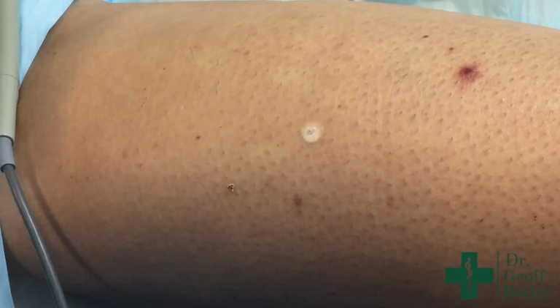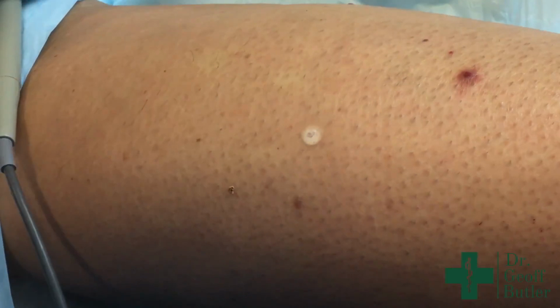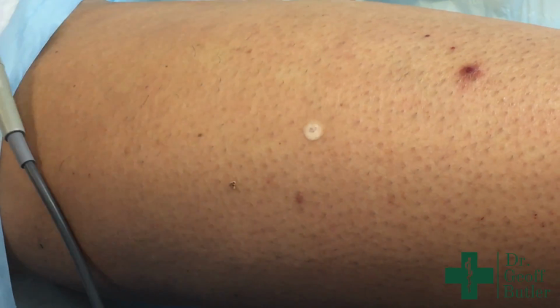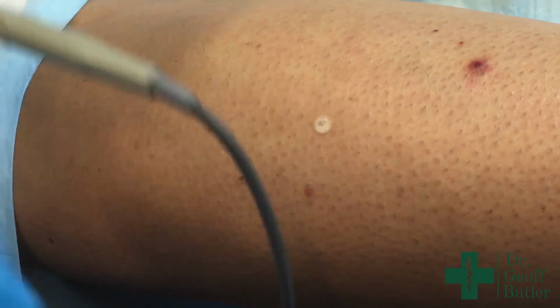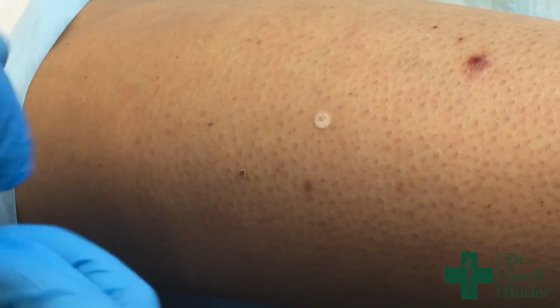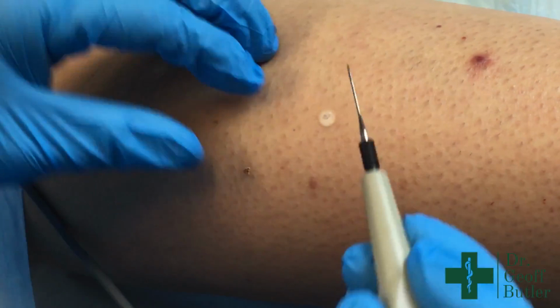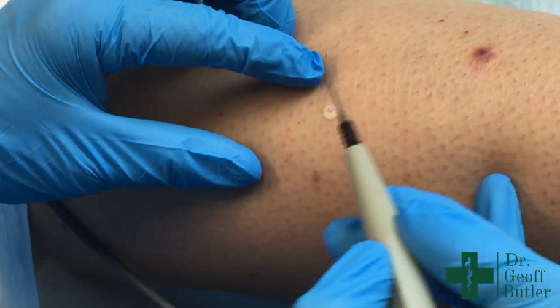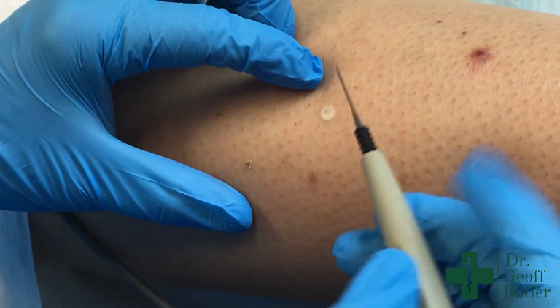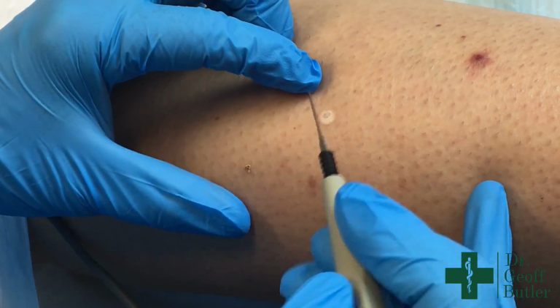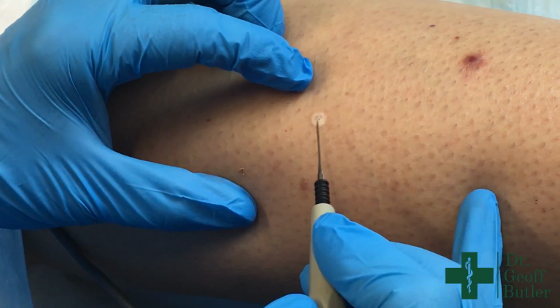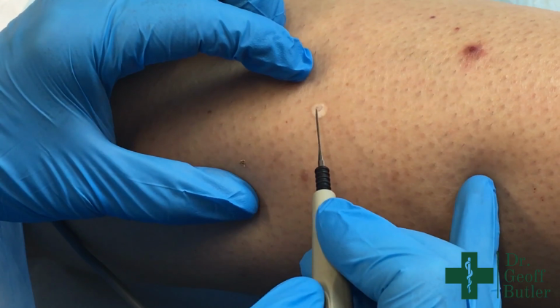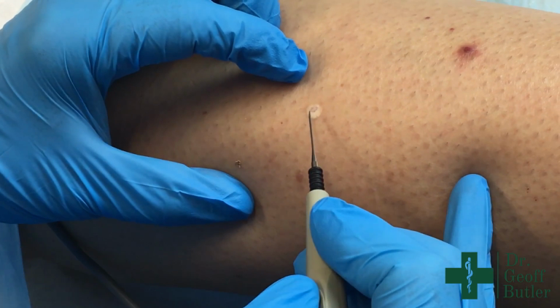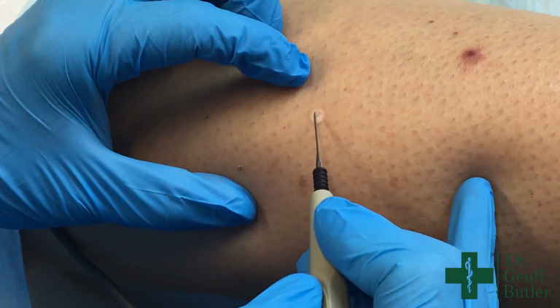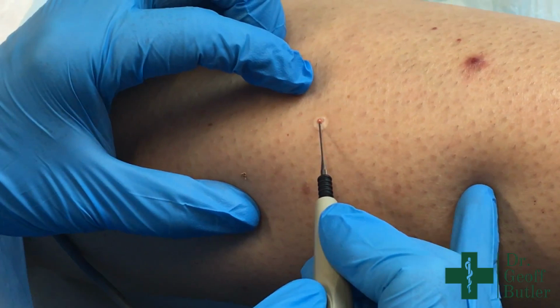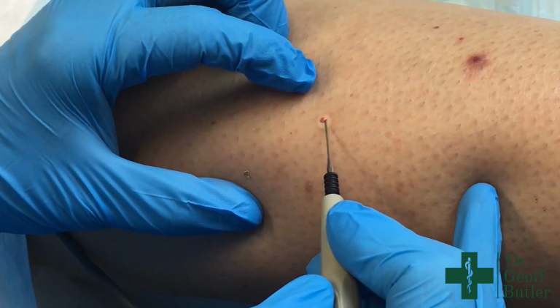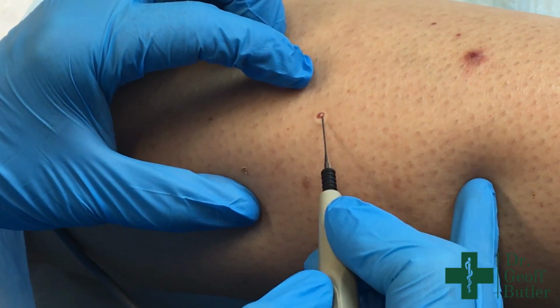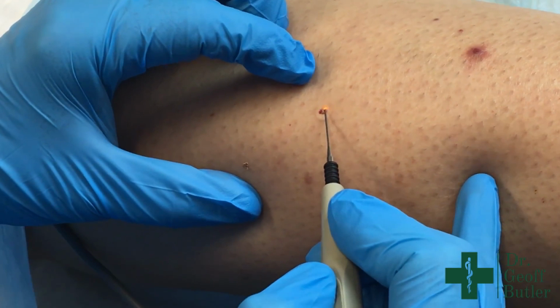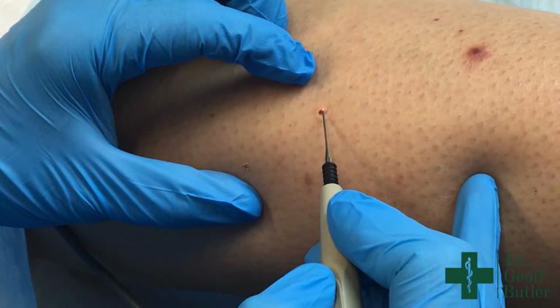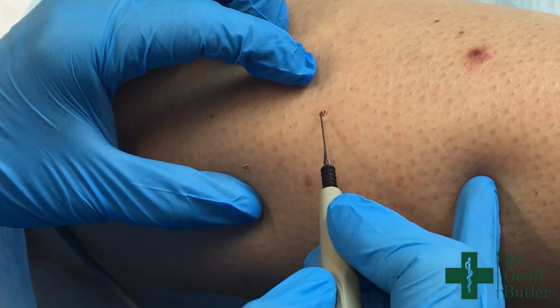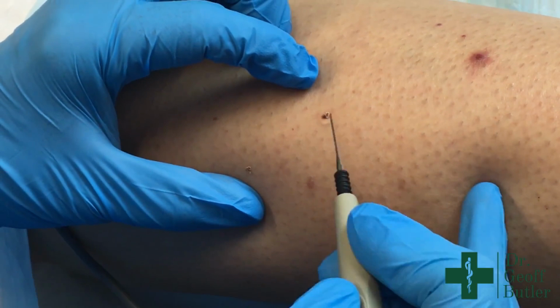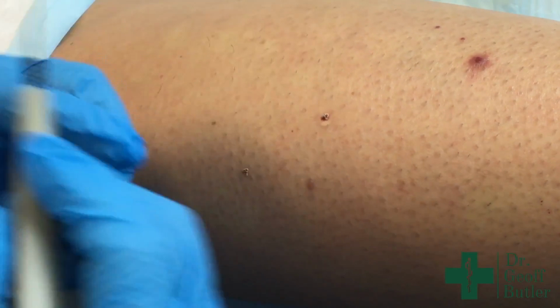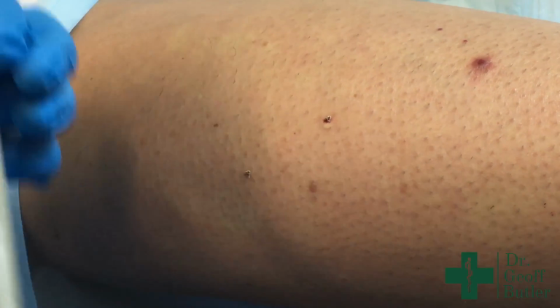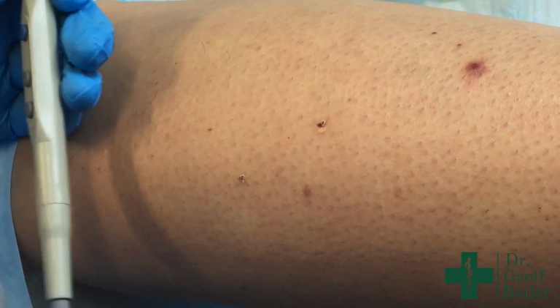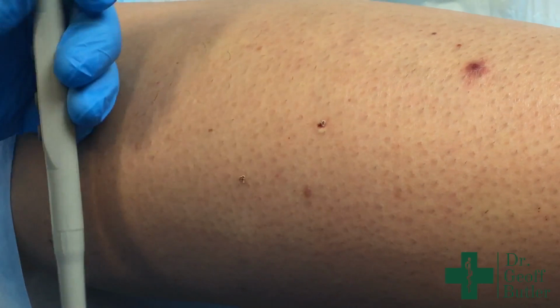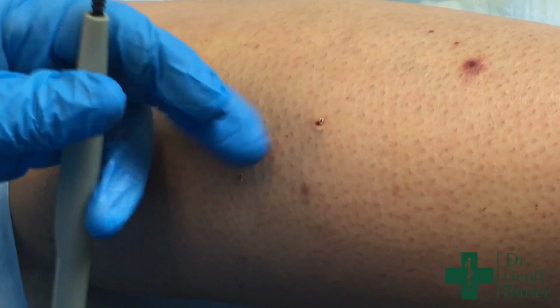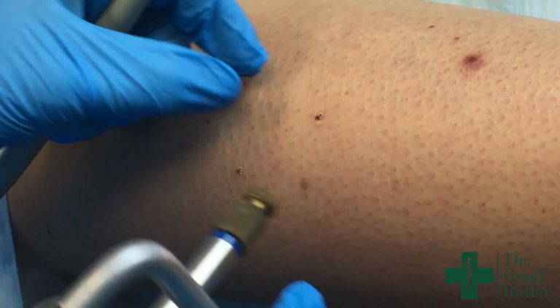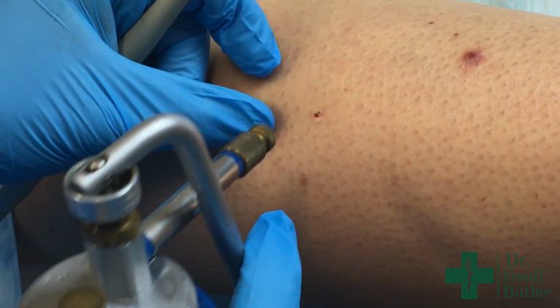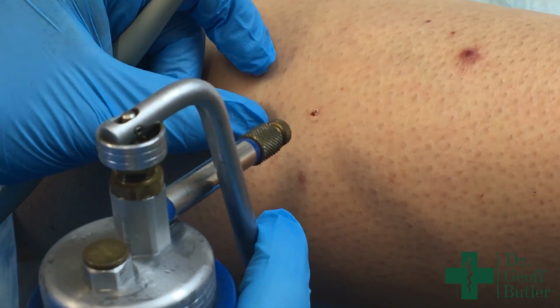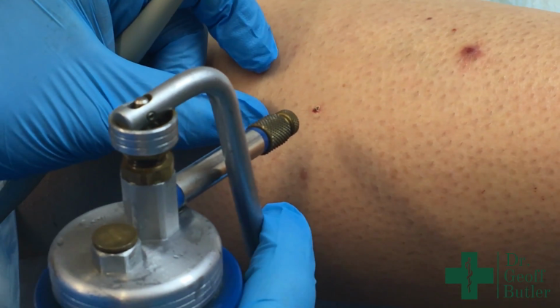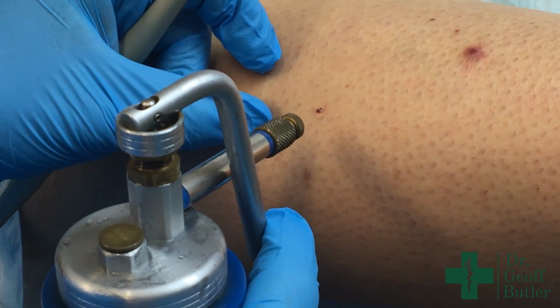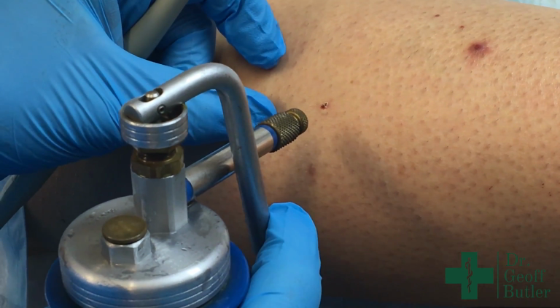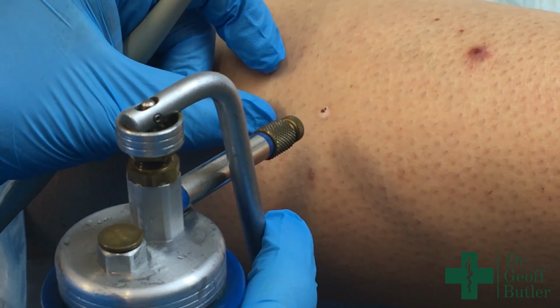For a resident or student, the hyfrecator — I'll go anywhere between seven and nine, and that should work well for you. This is a special fine tip for the hyfrecator — it works a bit better. If you don't think you can get it all in one pass, just pause and go back and use liquid nitrogen again.